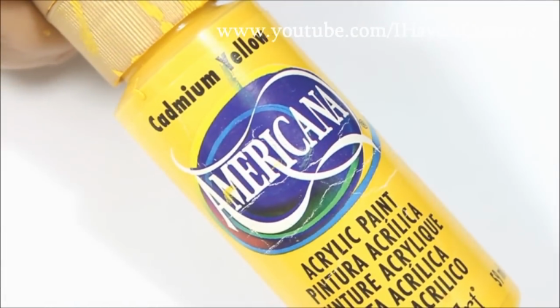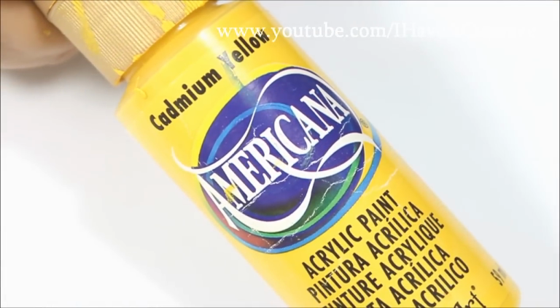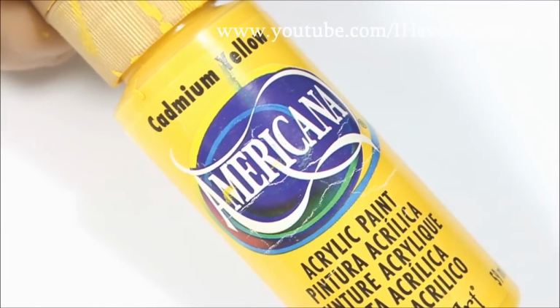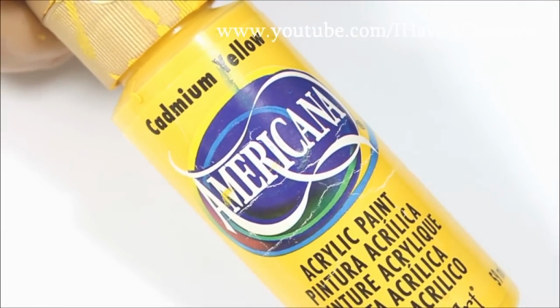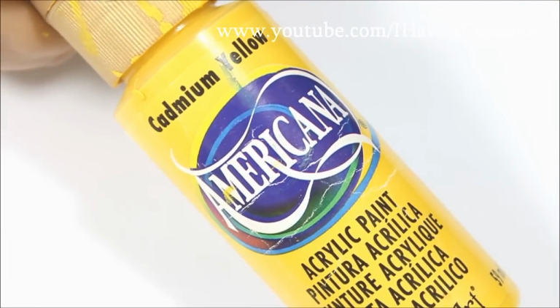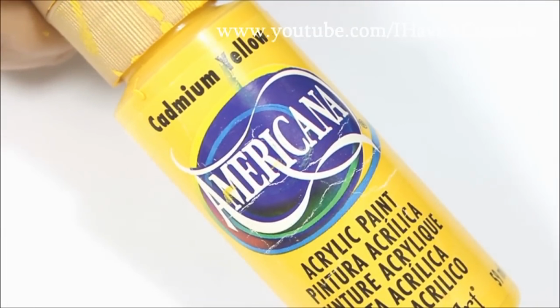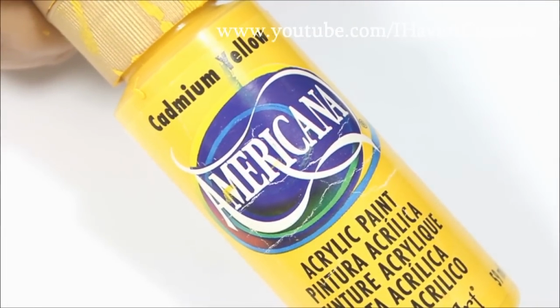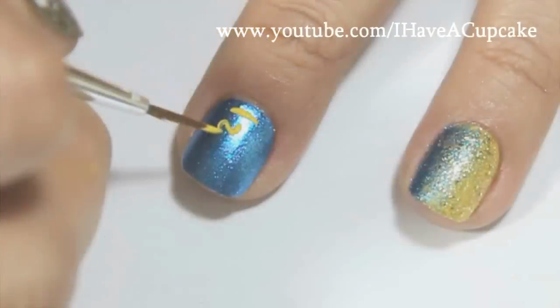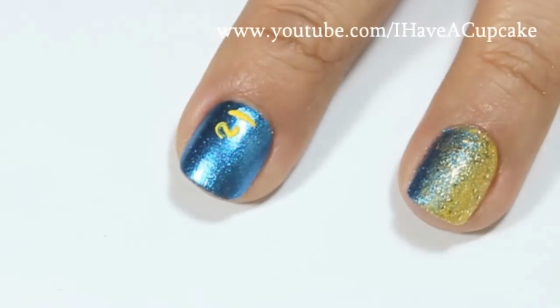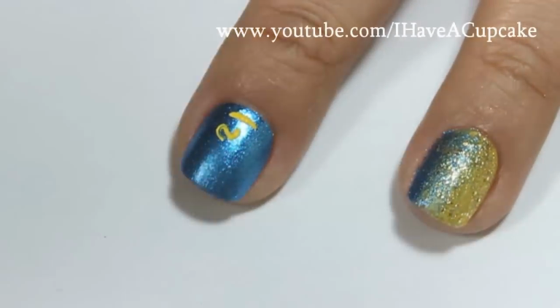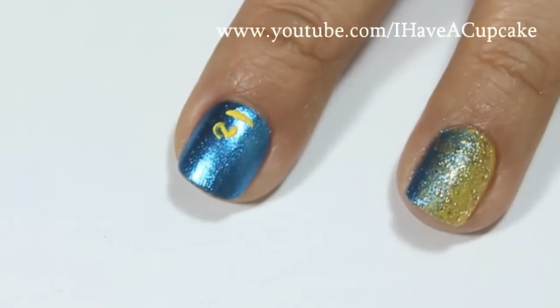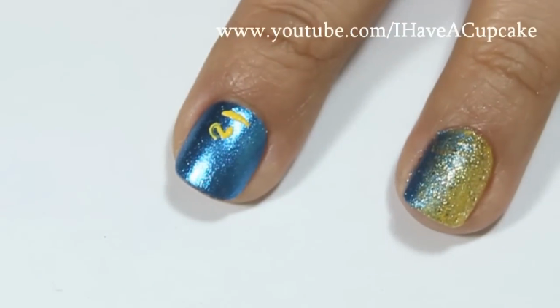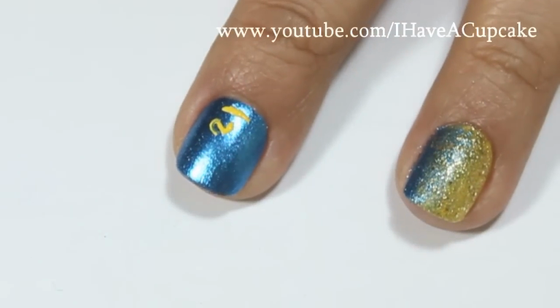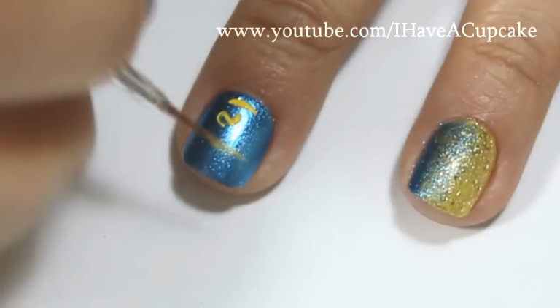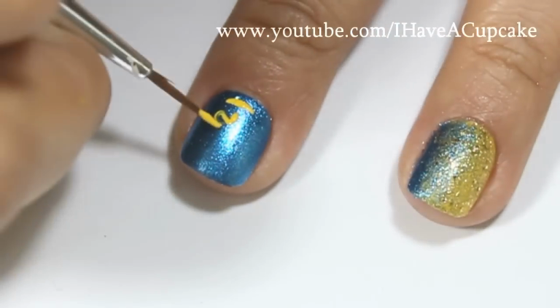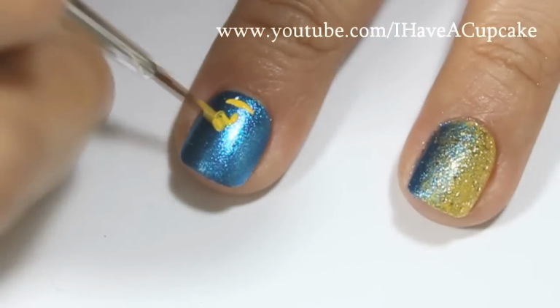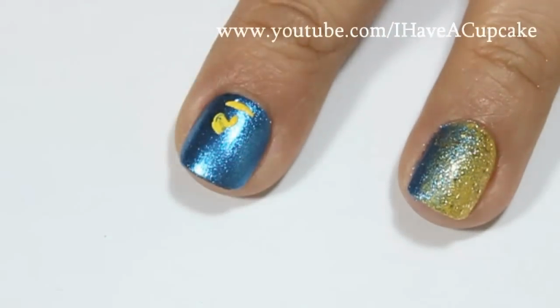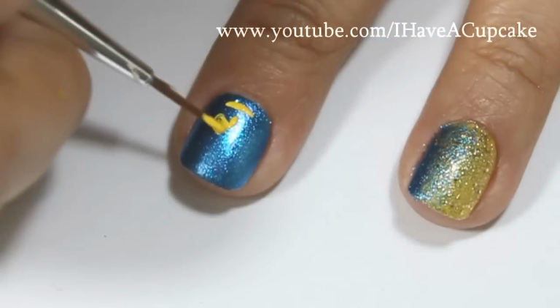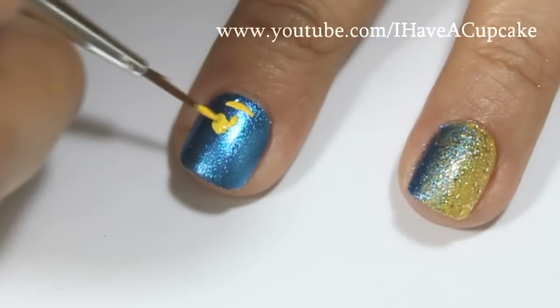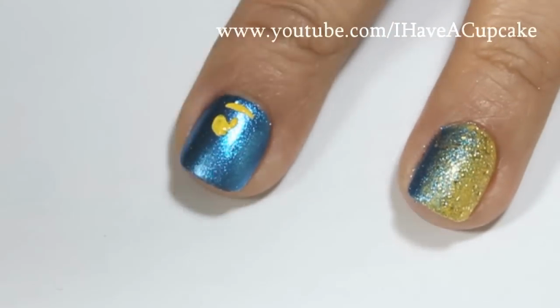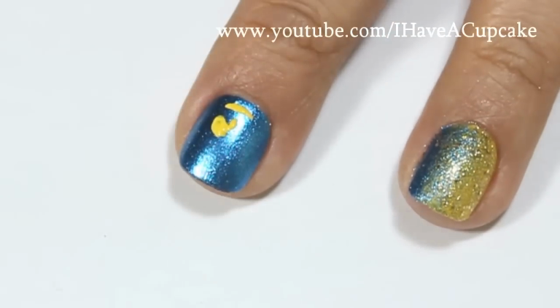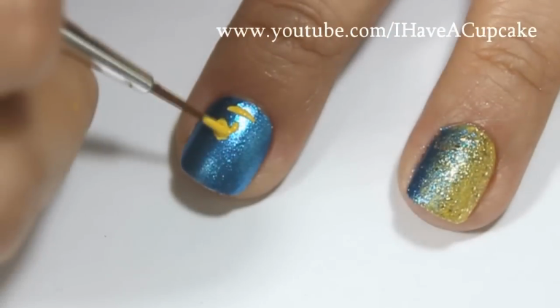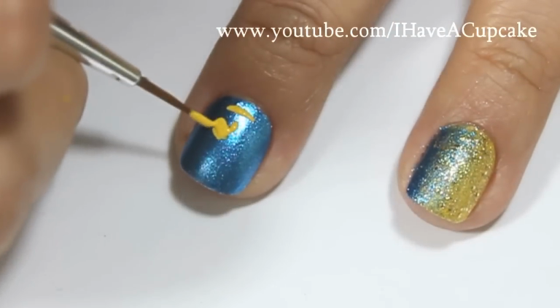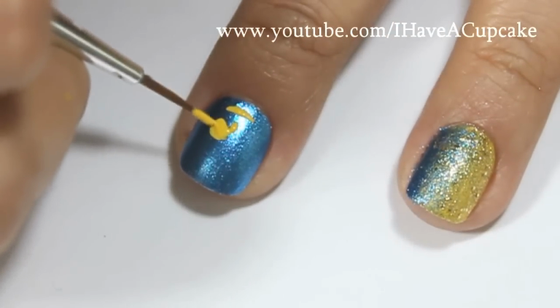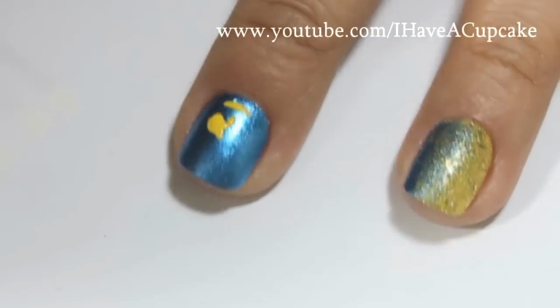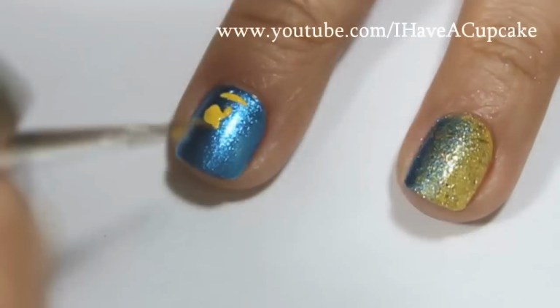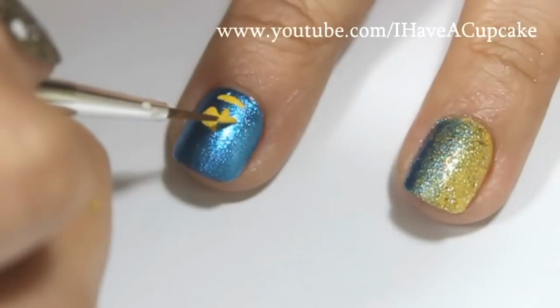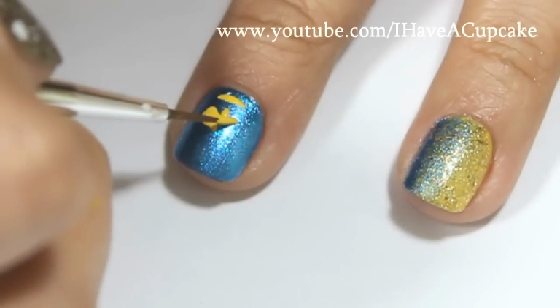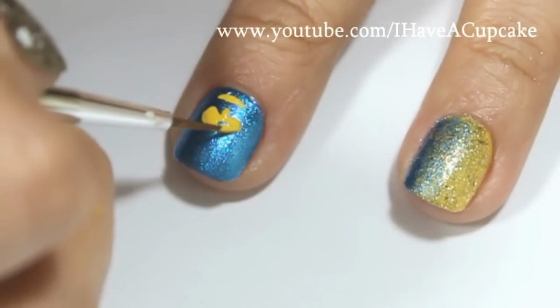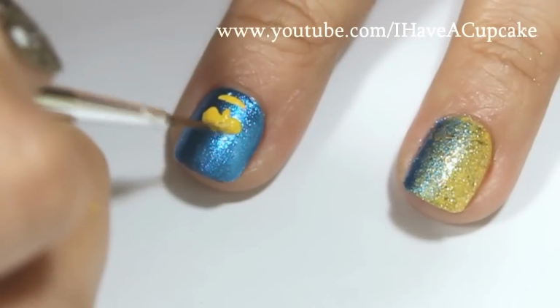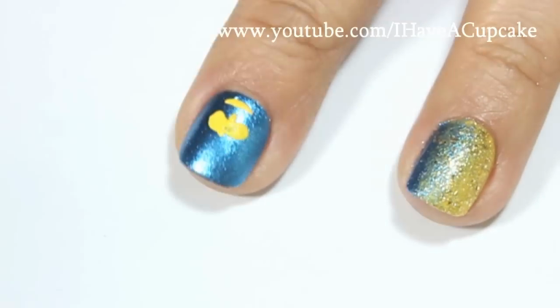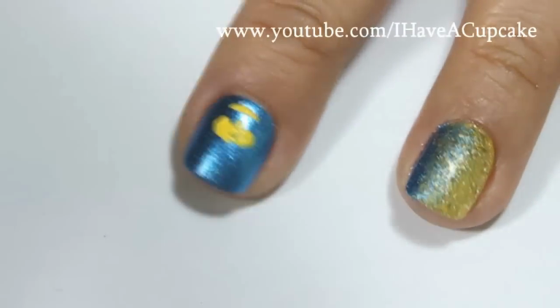With the yellow acrylic paint, I'm going to do the Alliance symbol on the nail I painted blue.